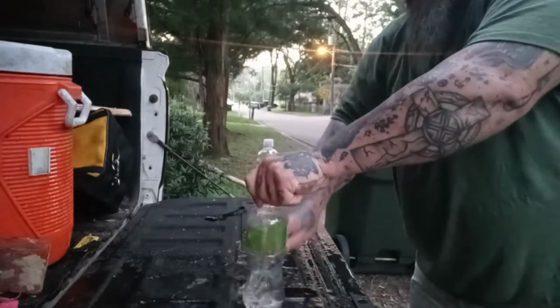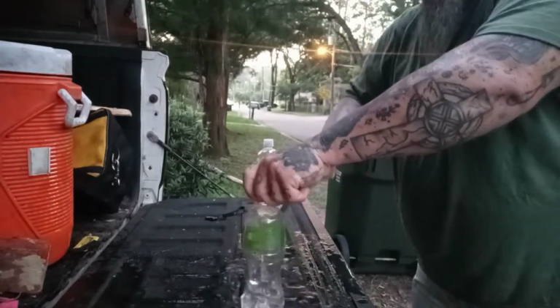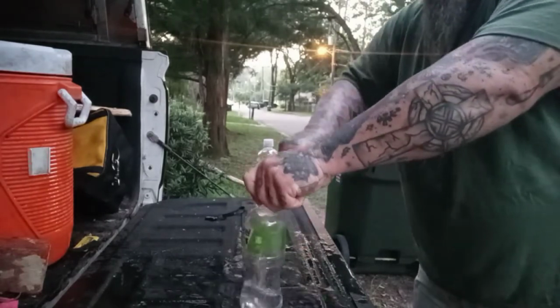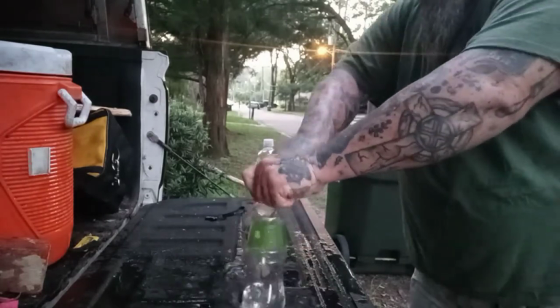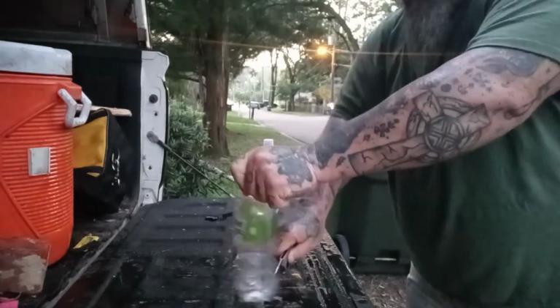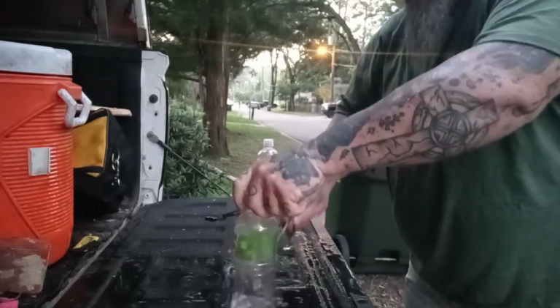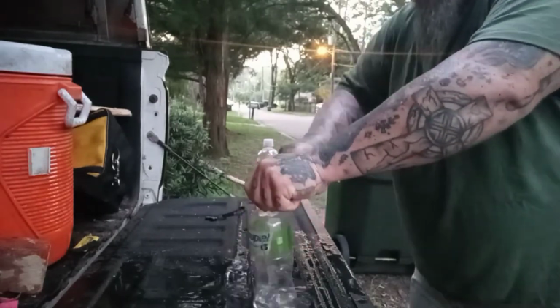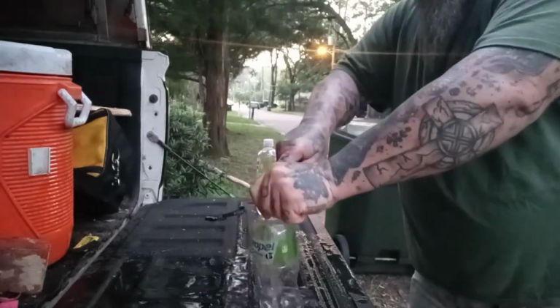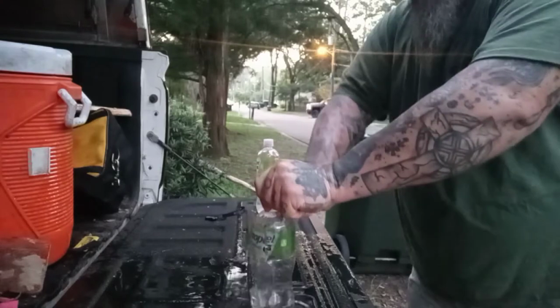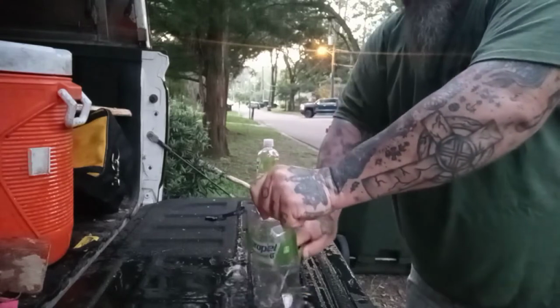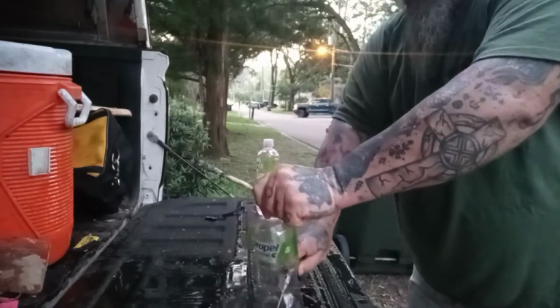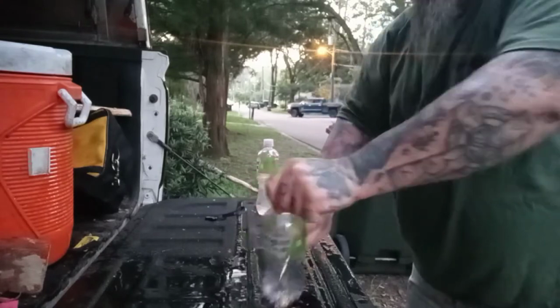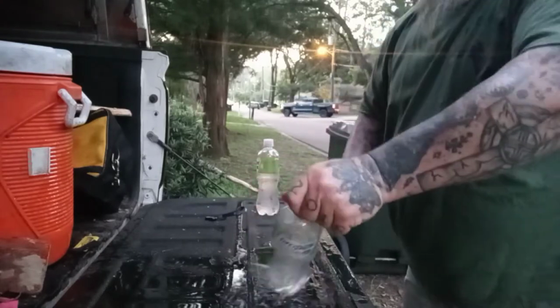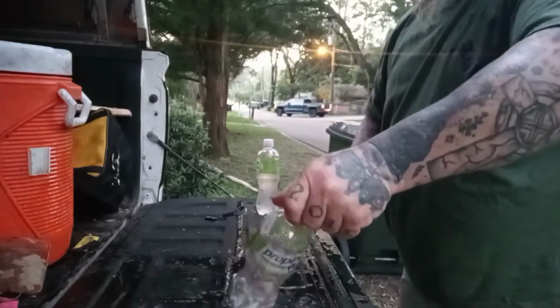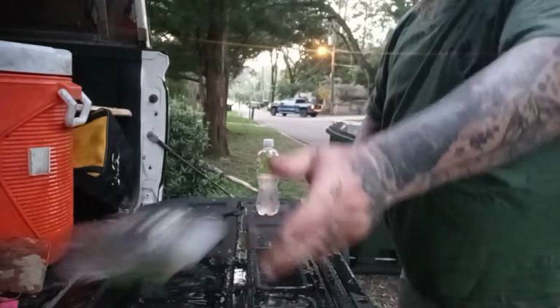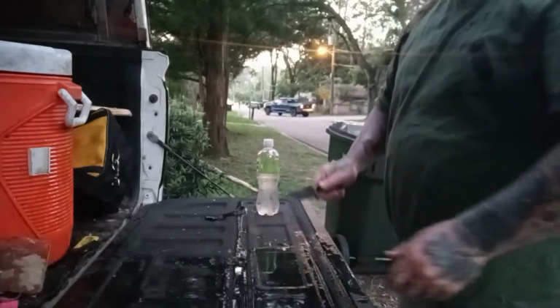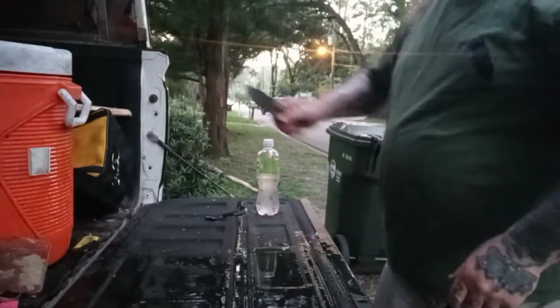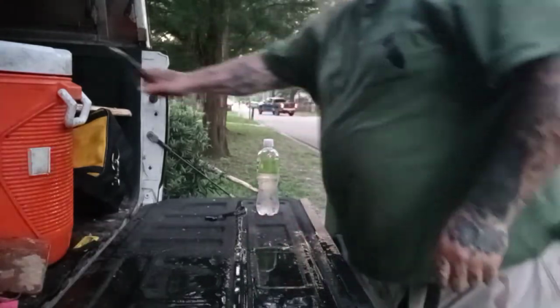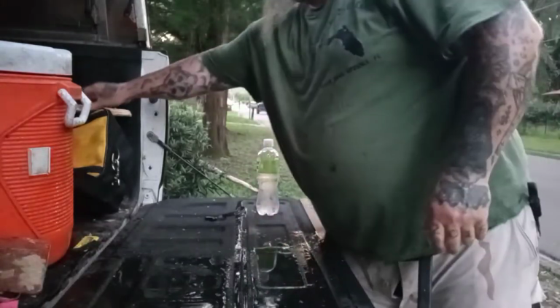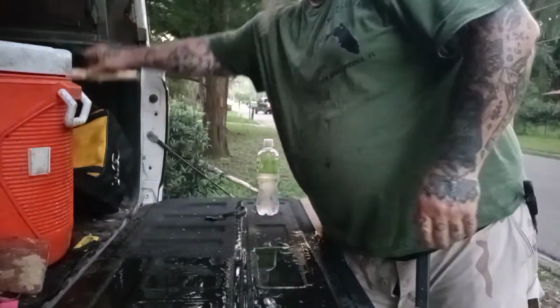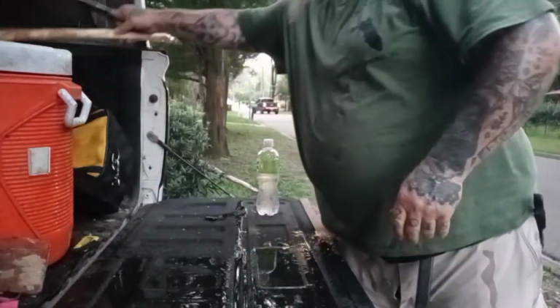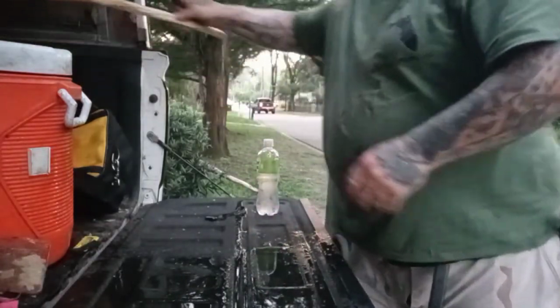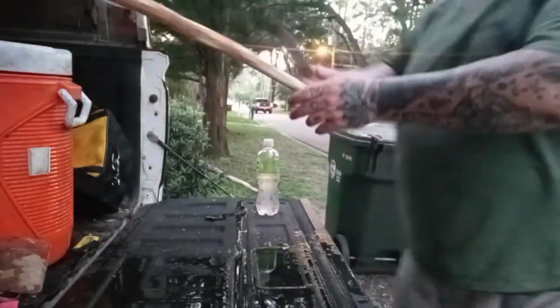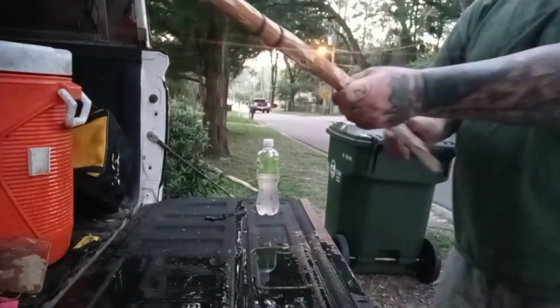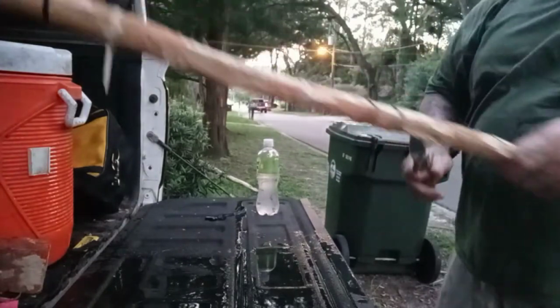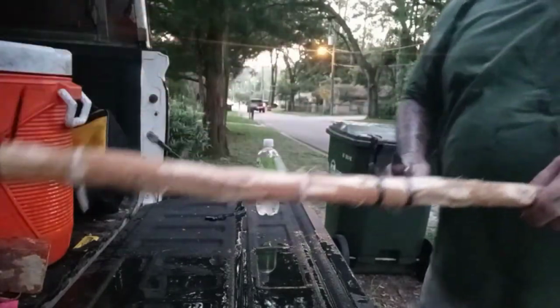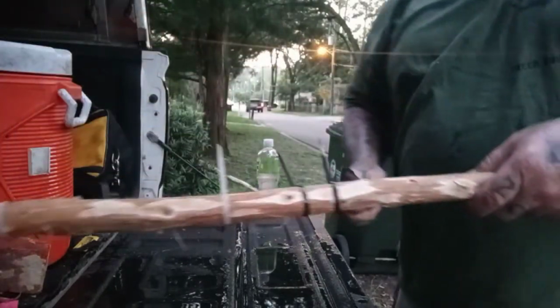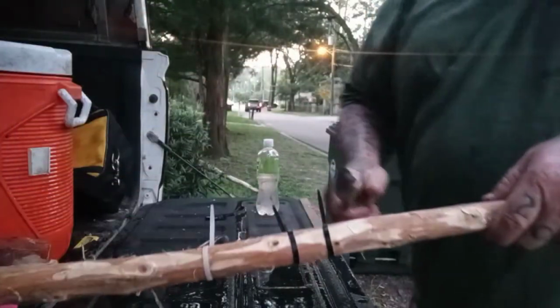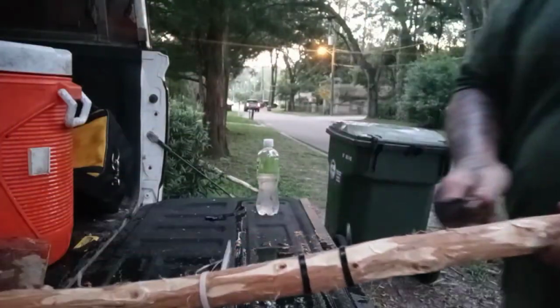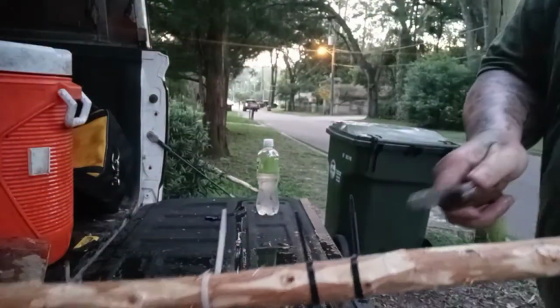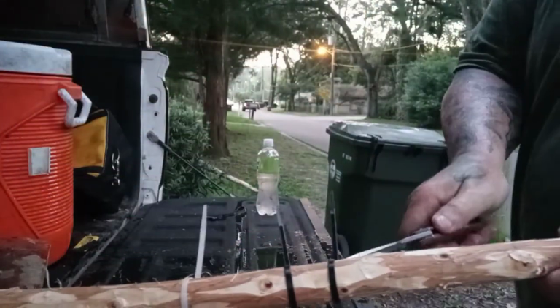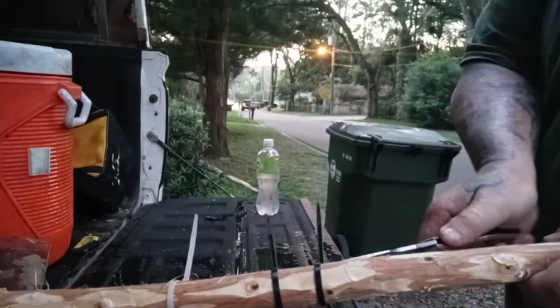Now here it is — it just glides through. This blade, I don't know the thickness of it because it's kind of a distal taper from the start. It's an unusual blade. I'll show you the back of it in a minute.